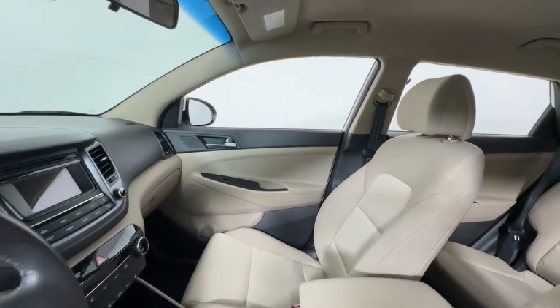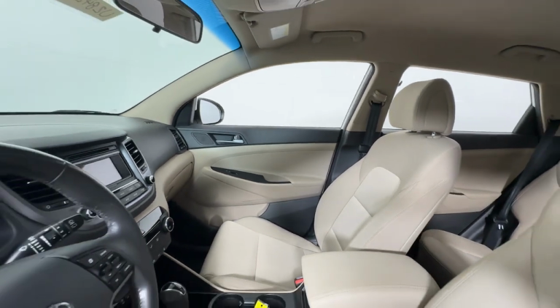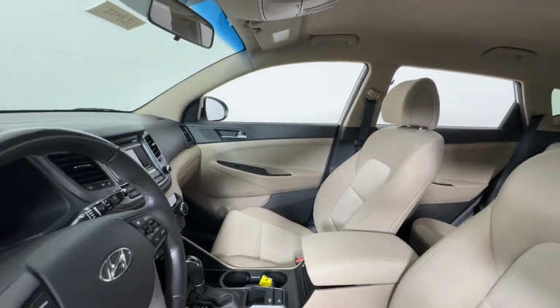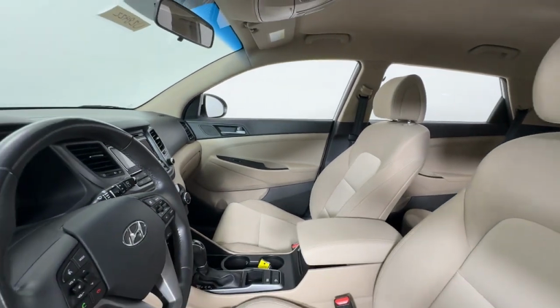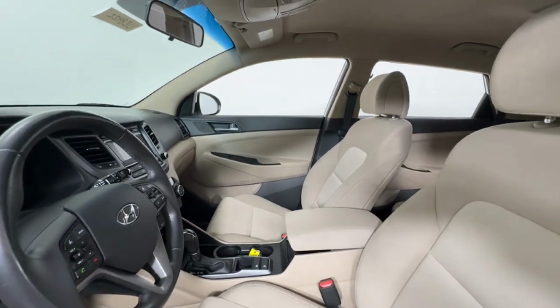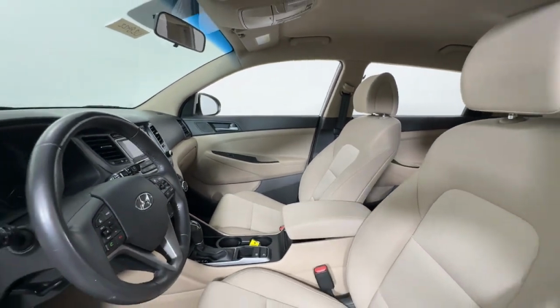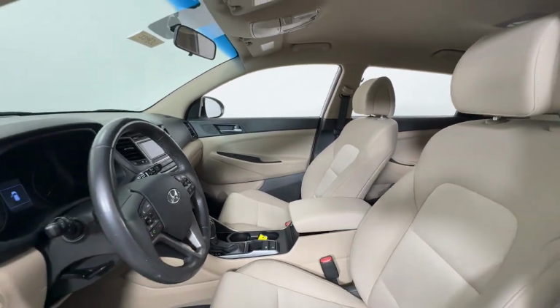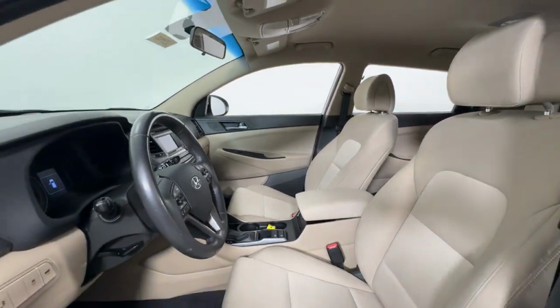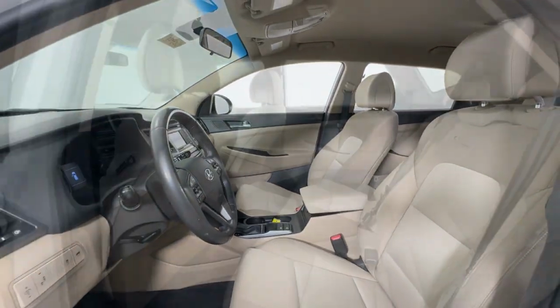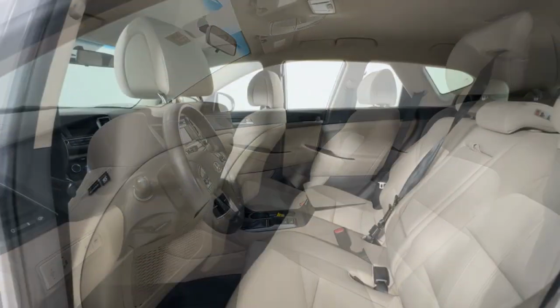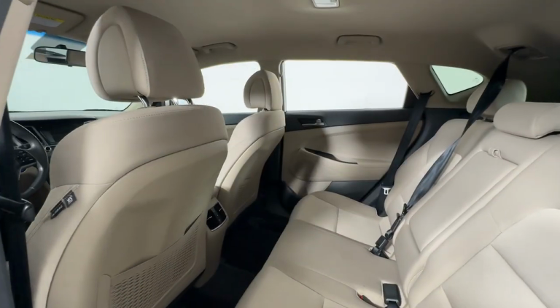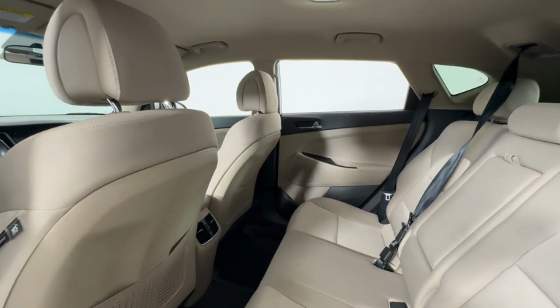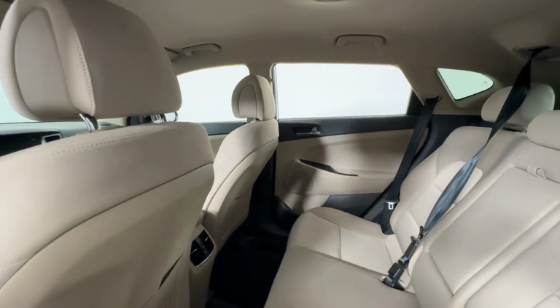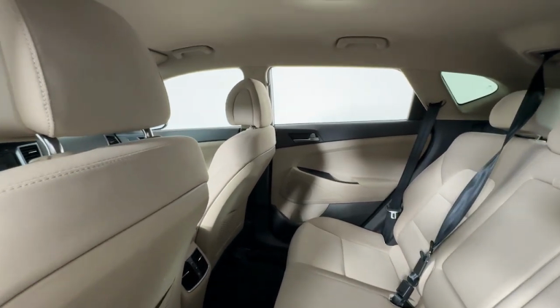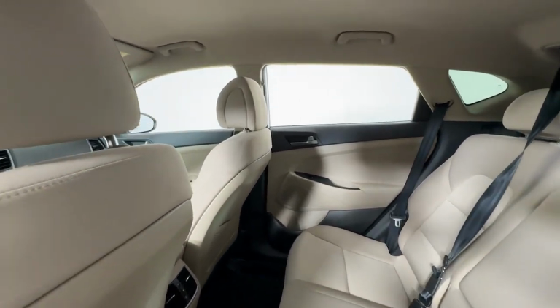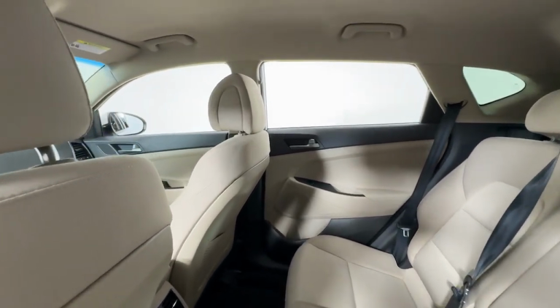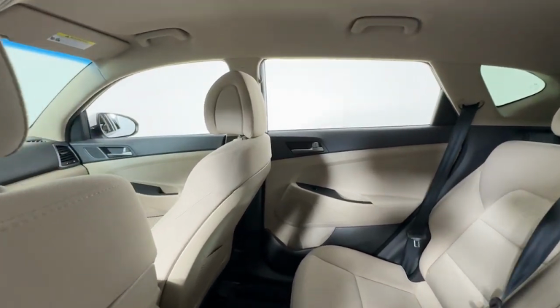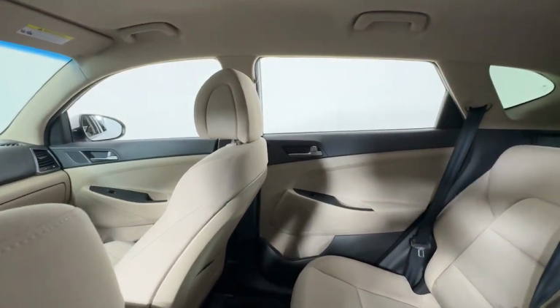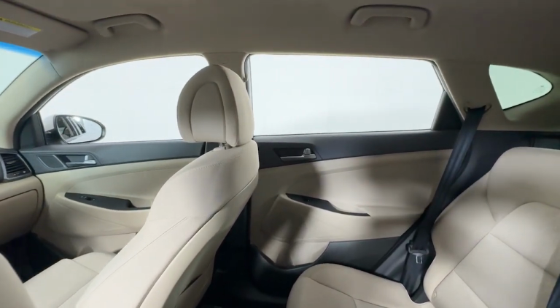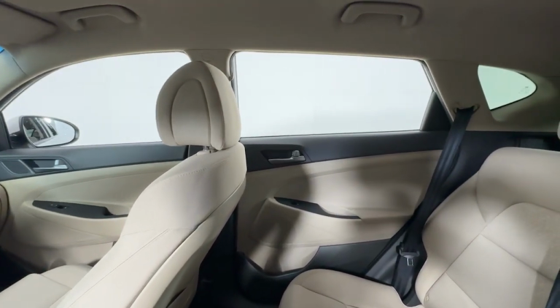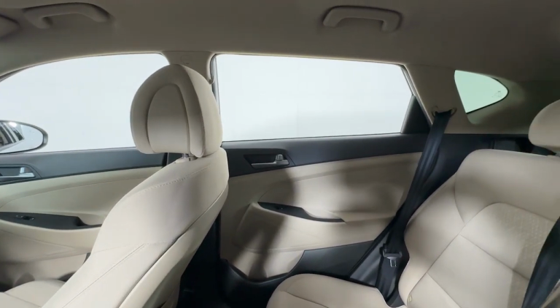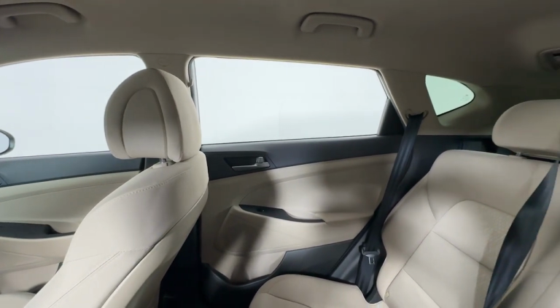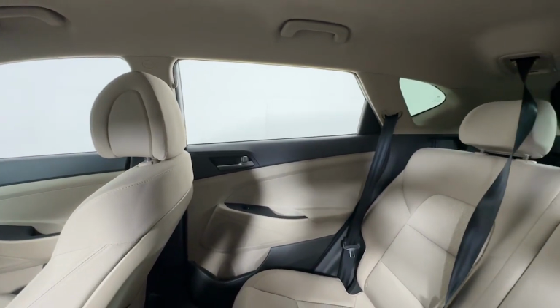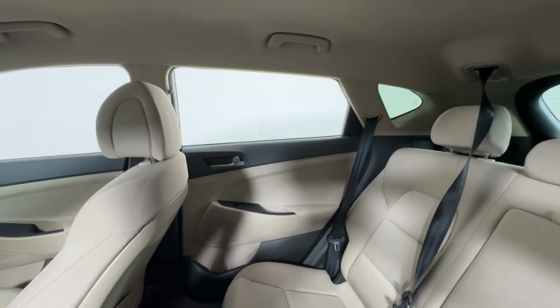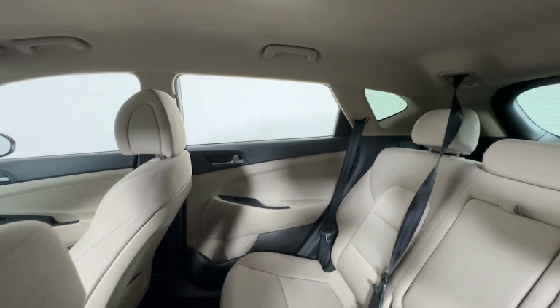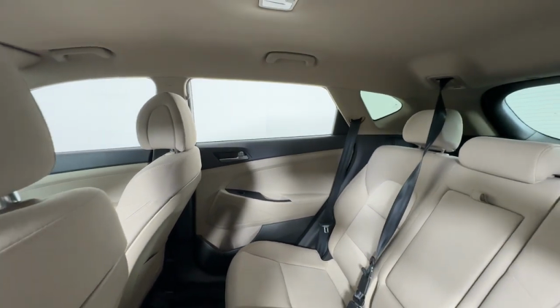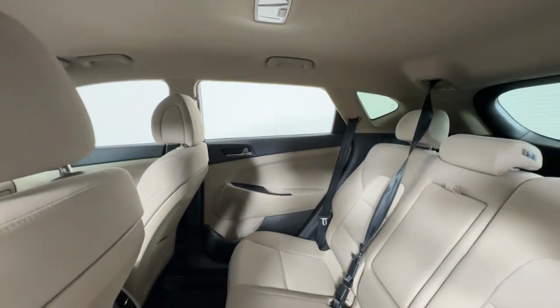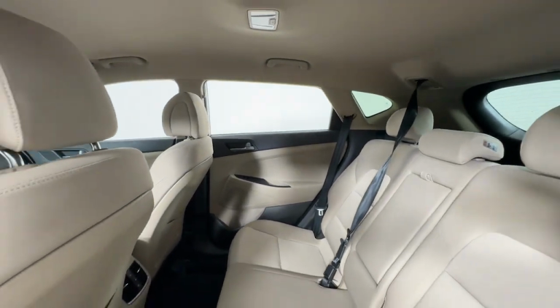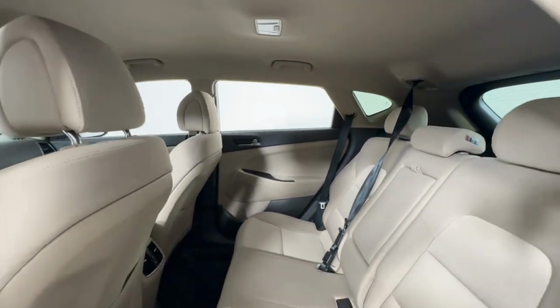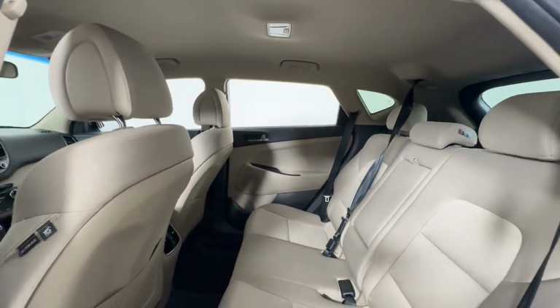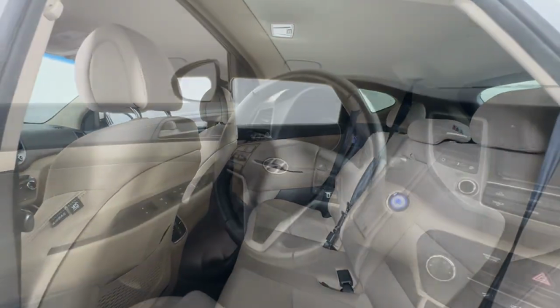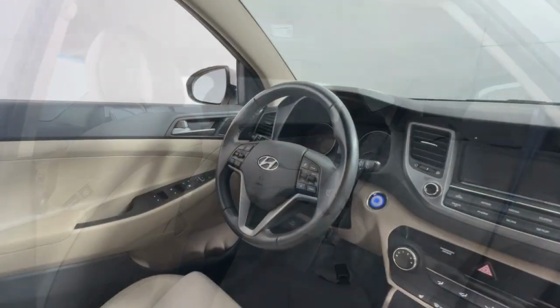Remarkable for its smooth, refined ride, upscale European-inspired interior, standard touchscreen infotainment and driver assistance features, this SUV sets the bar for excellence. These are just some of the great options this vehicle comes with.